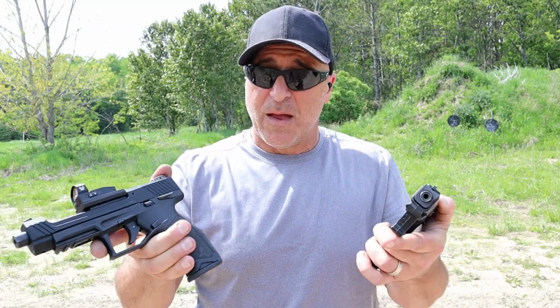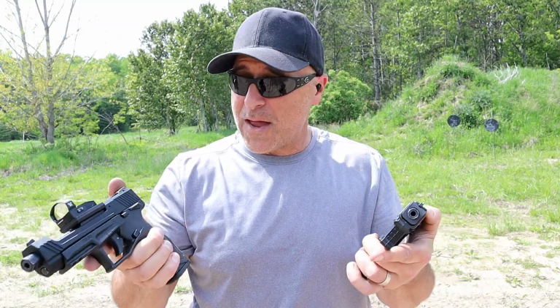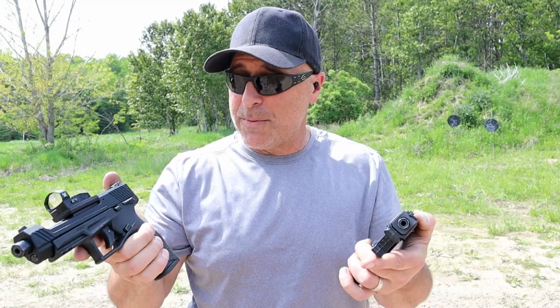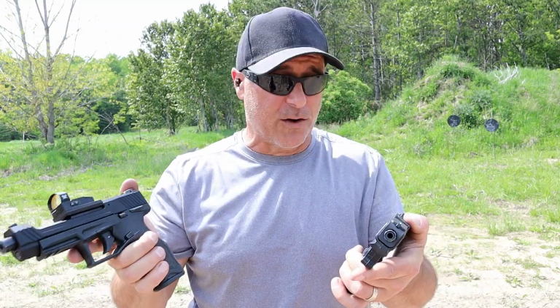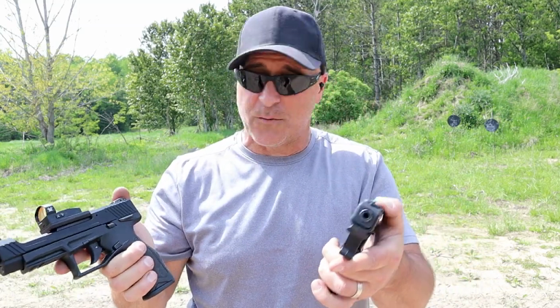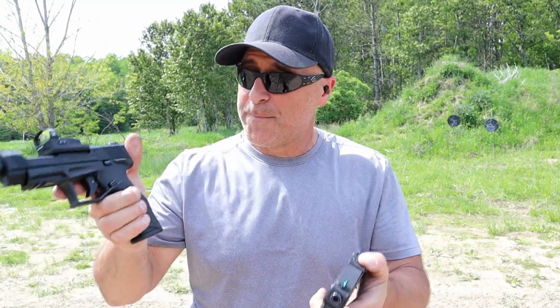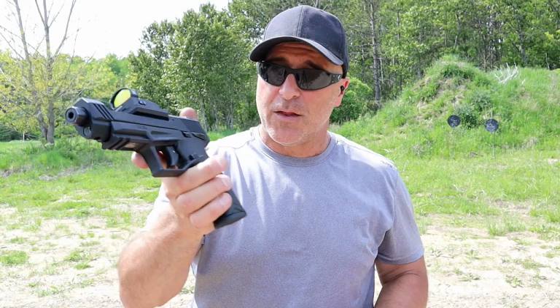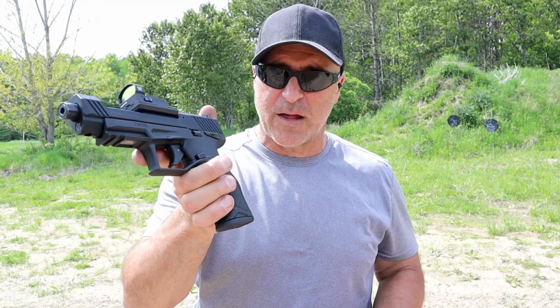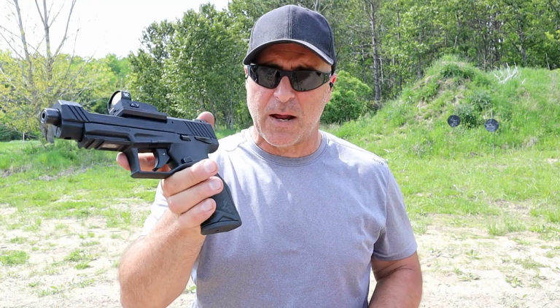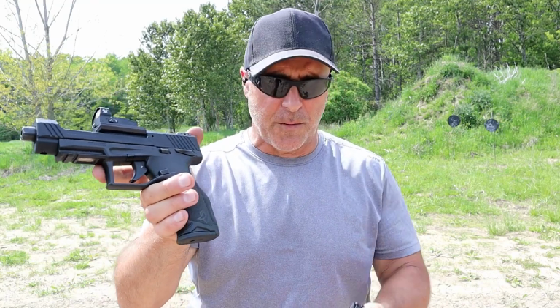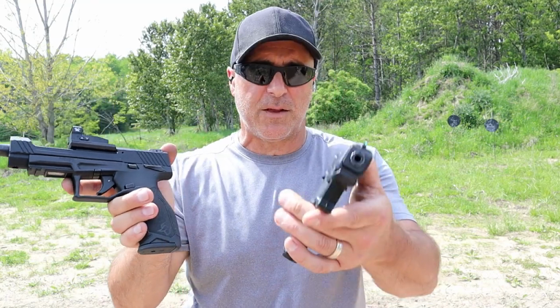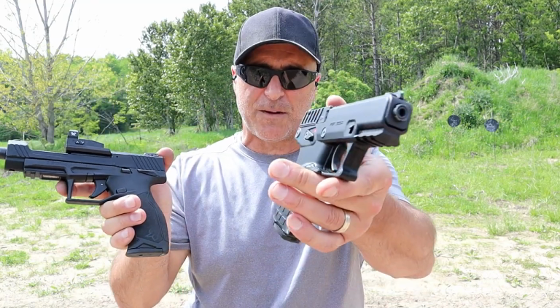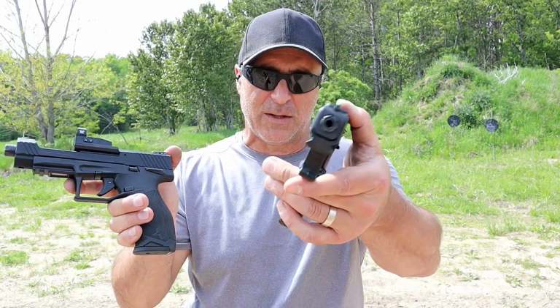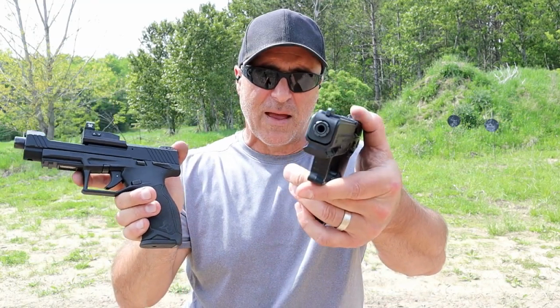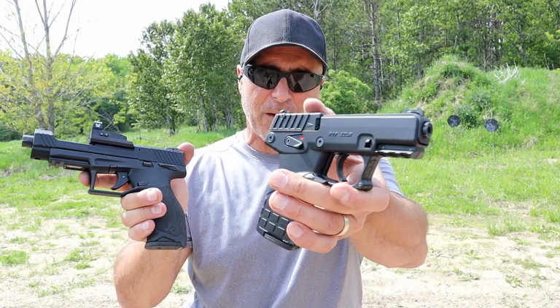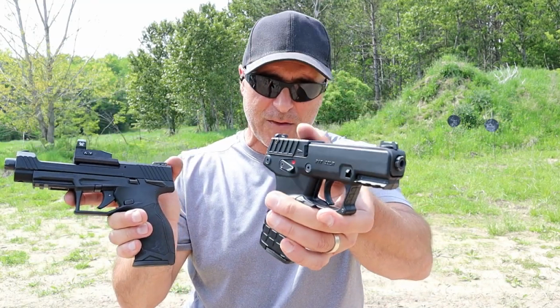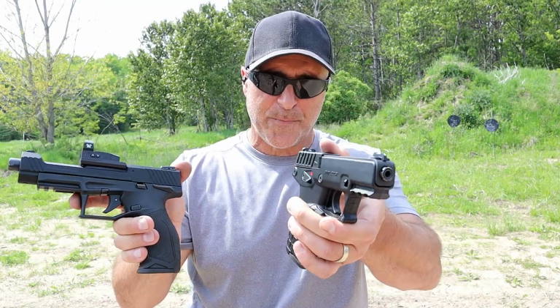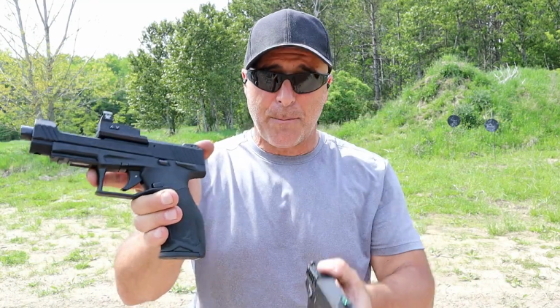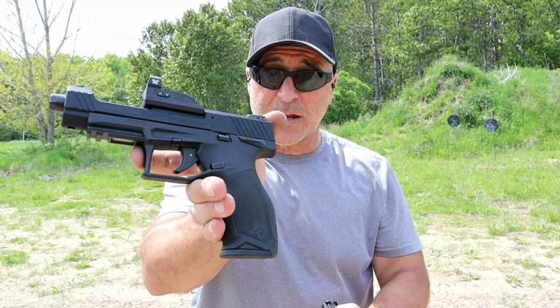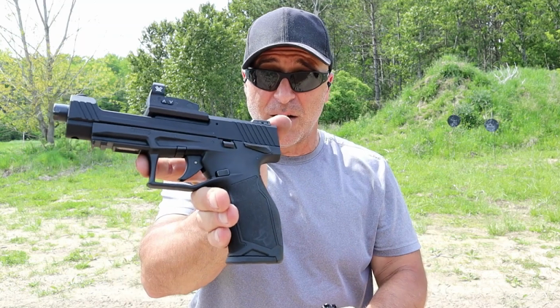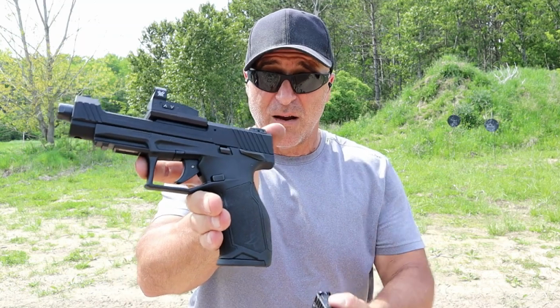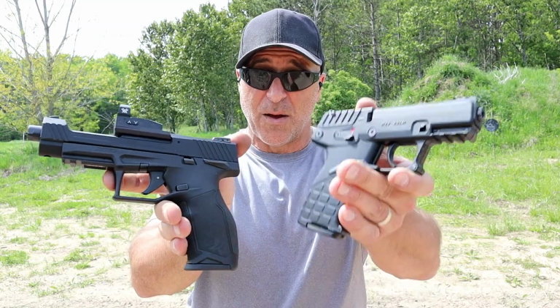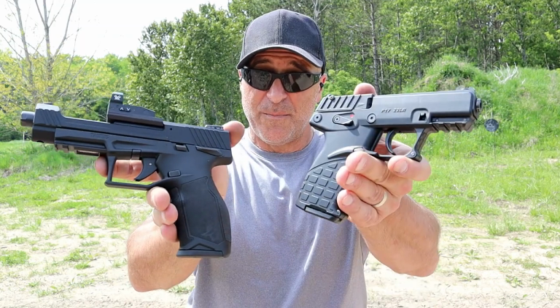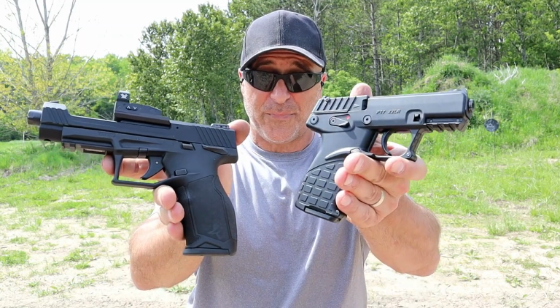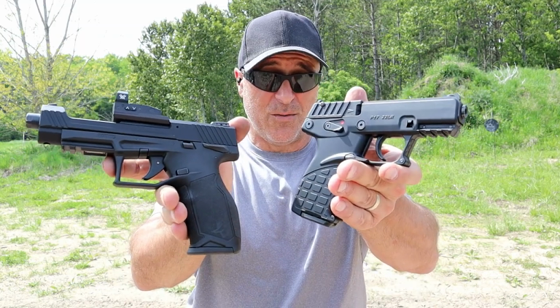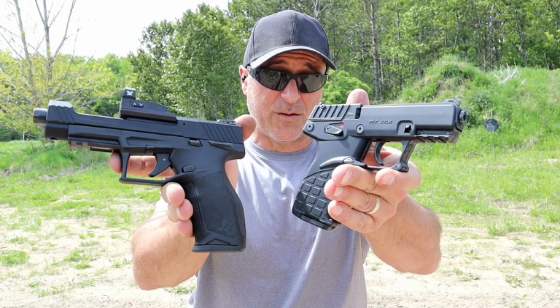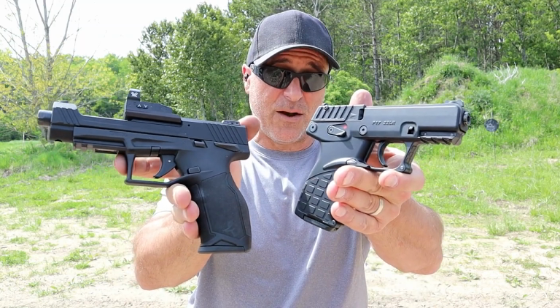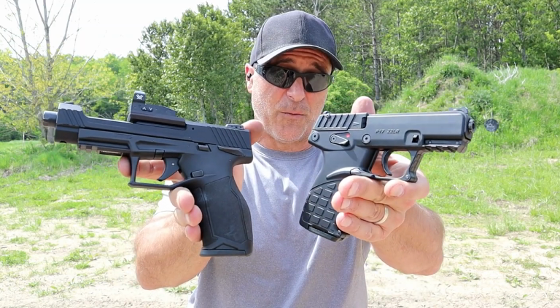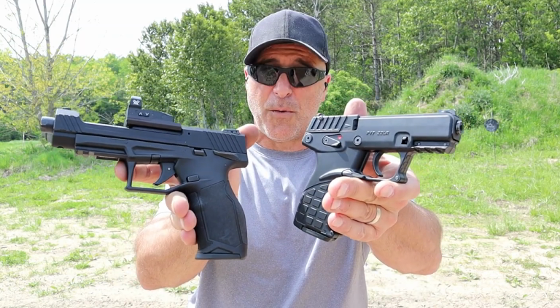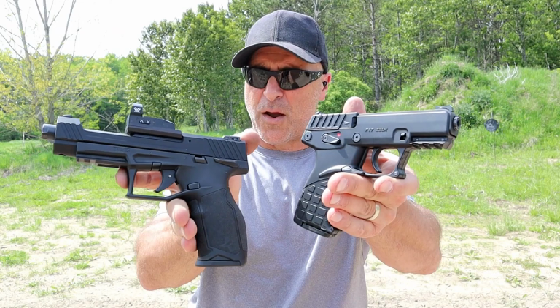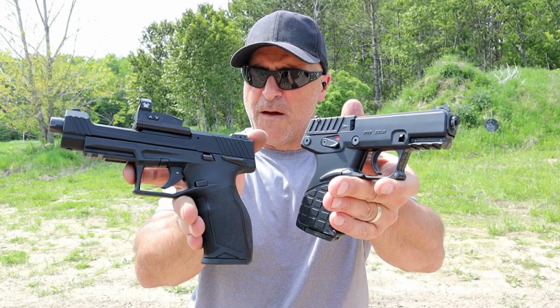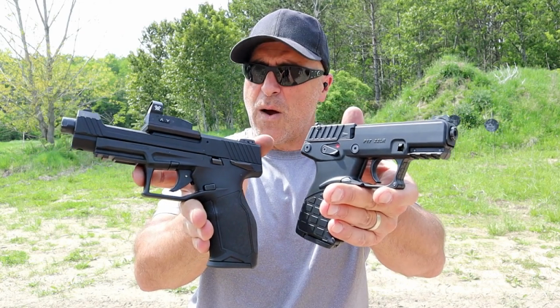Both have ambidextrous features — the Taurus has ambidextrous thumb safety, and the P17 has ambidextrous mag release and thumb safety. The Taurus looks better, but looks only matter if it runs, and both run very well.